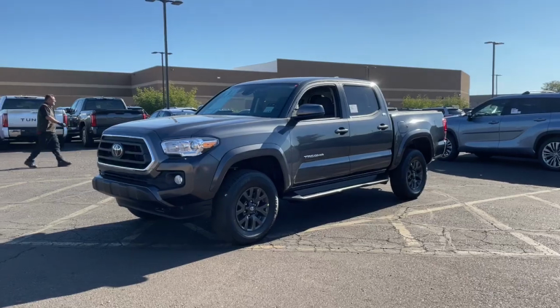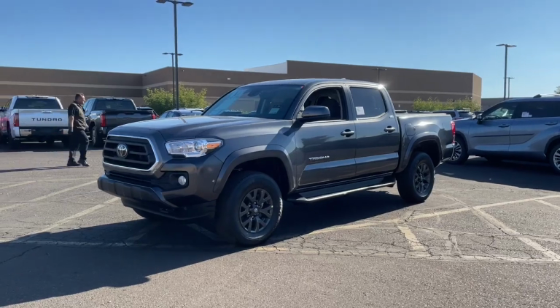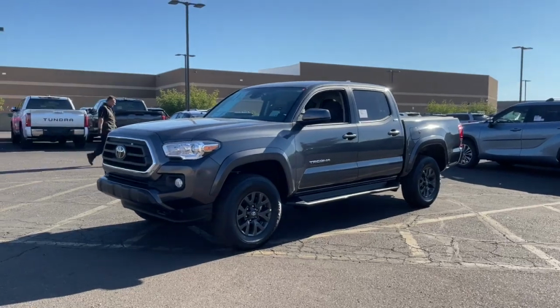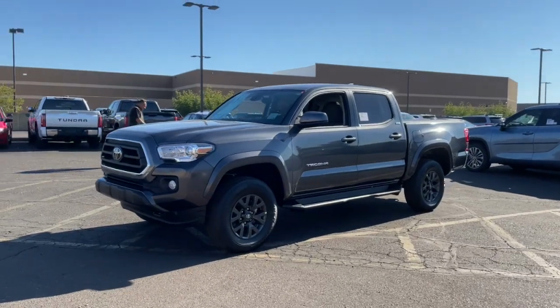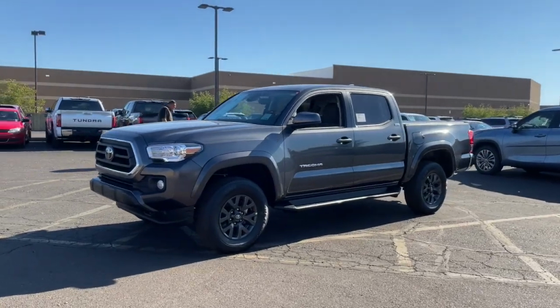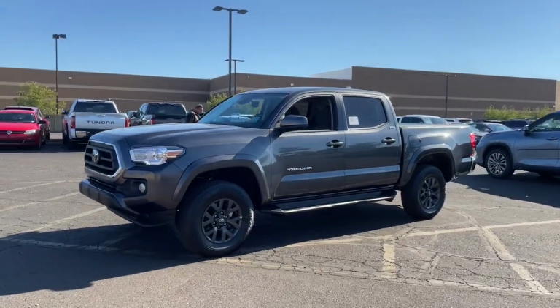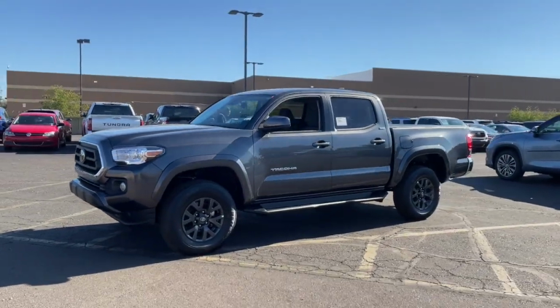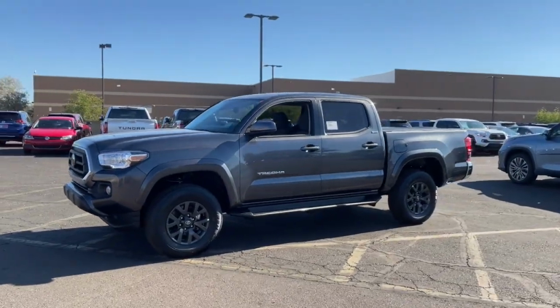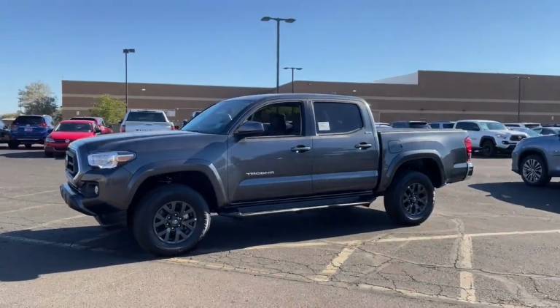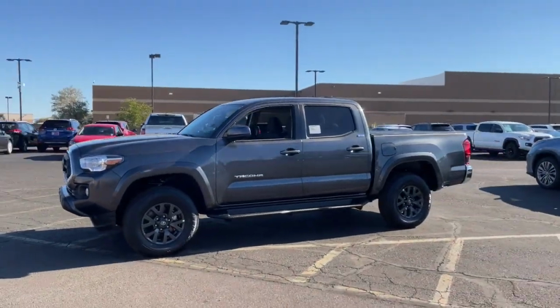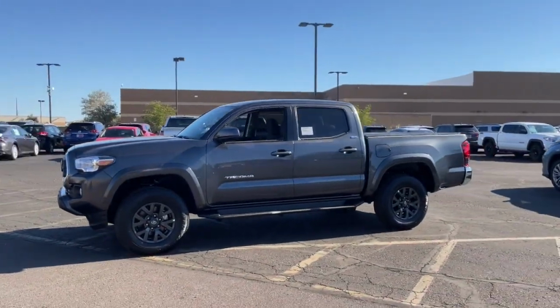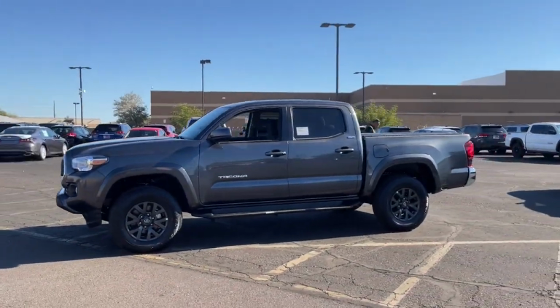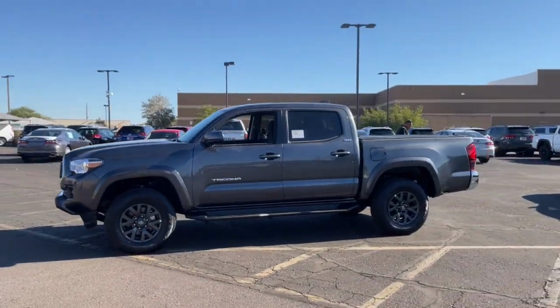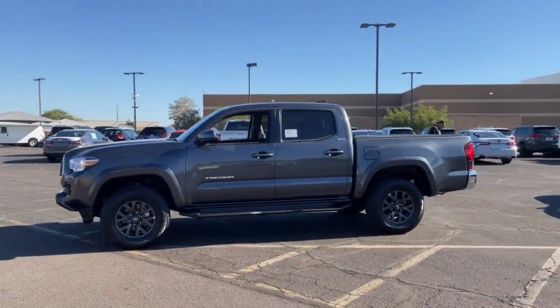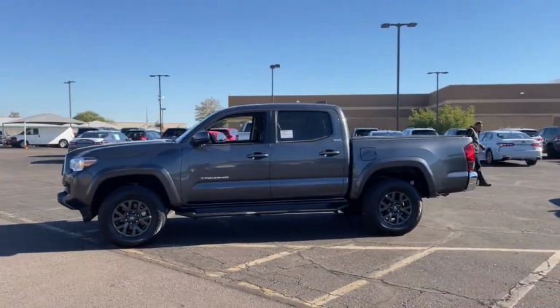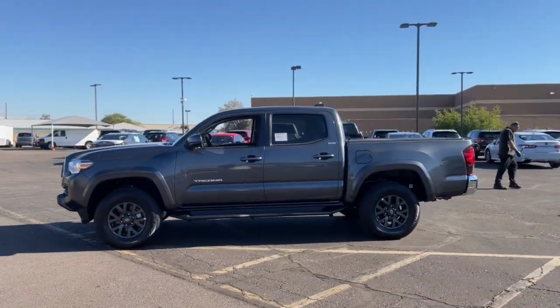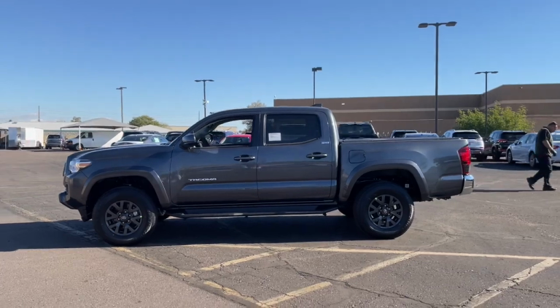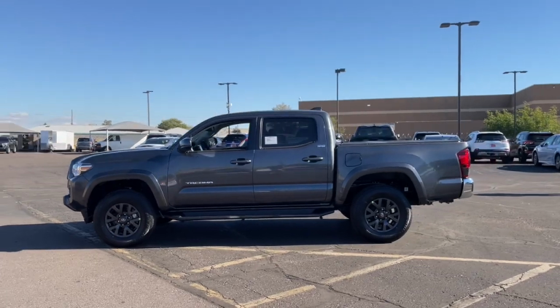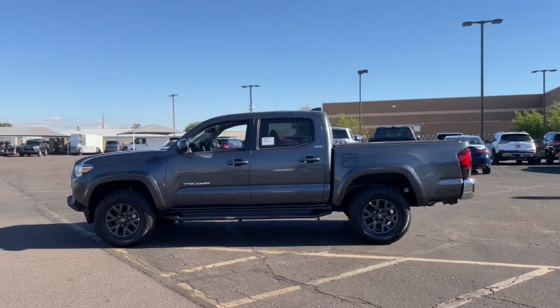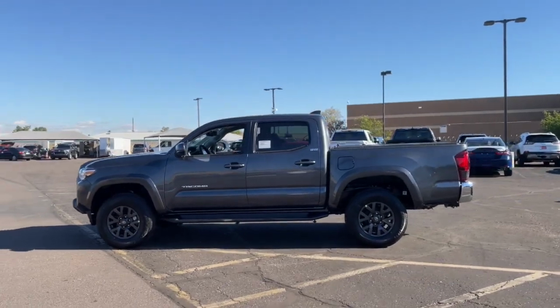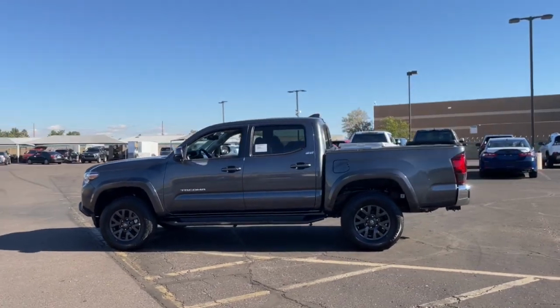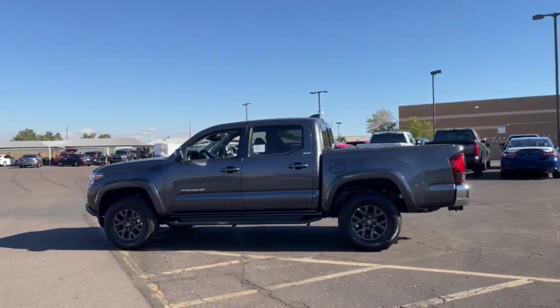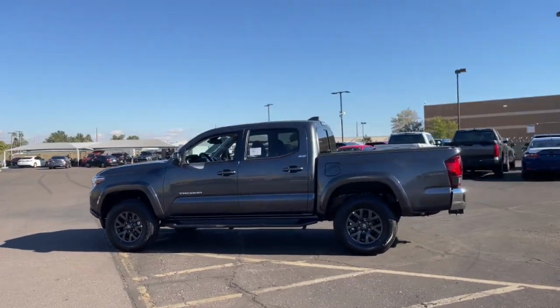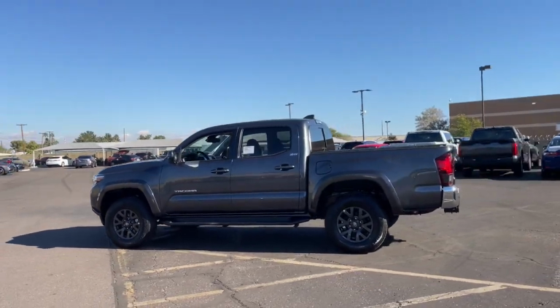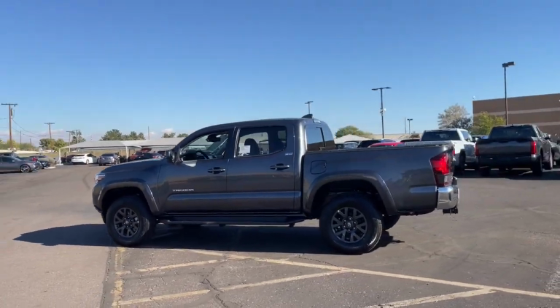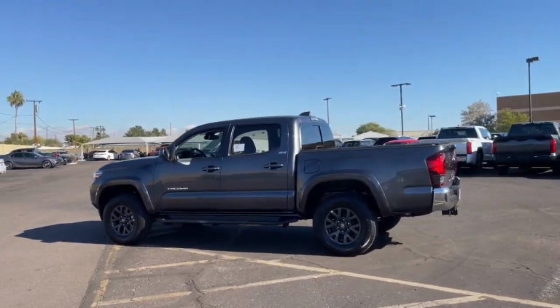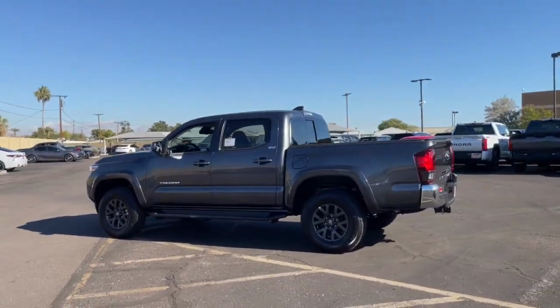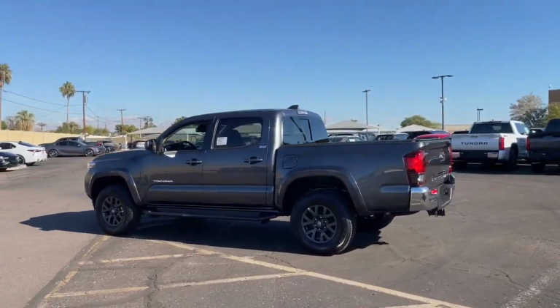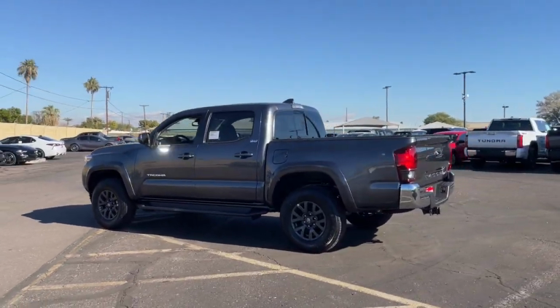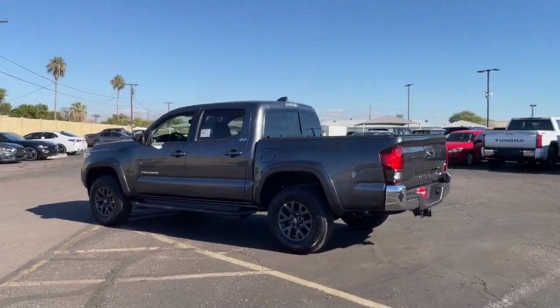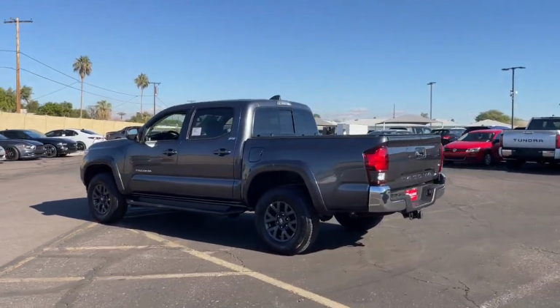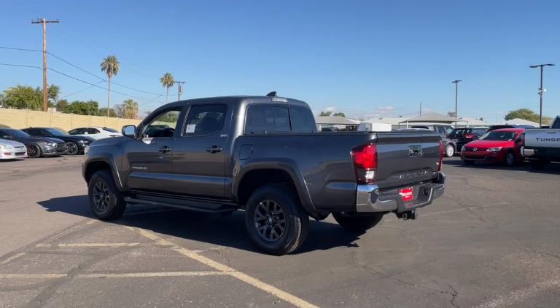Enjoy the view of this 2023 Toyota Tacoma. You'll be comfortable, connected, and focused on the road or trail ahead in this capable Tacoma.